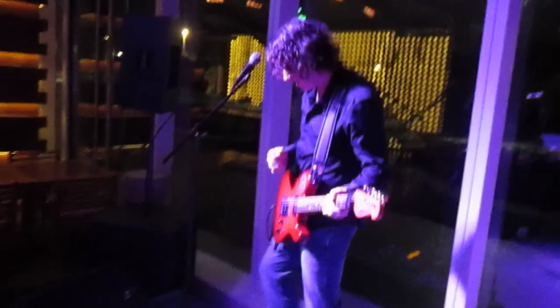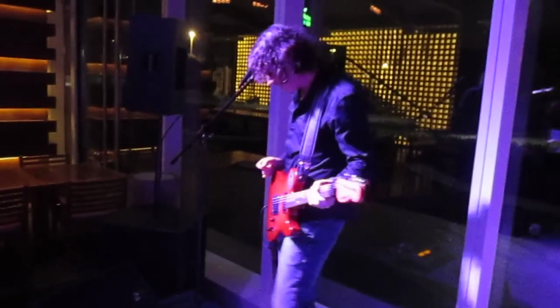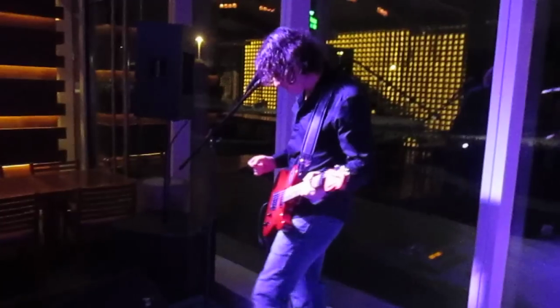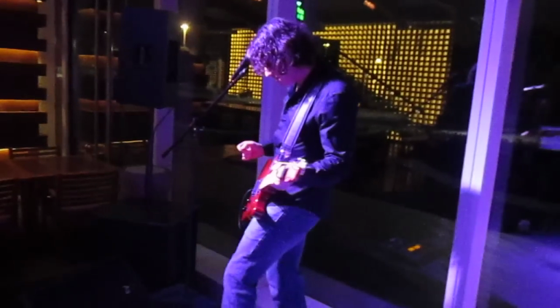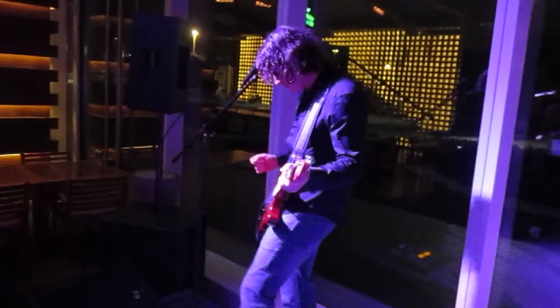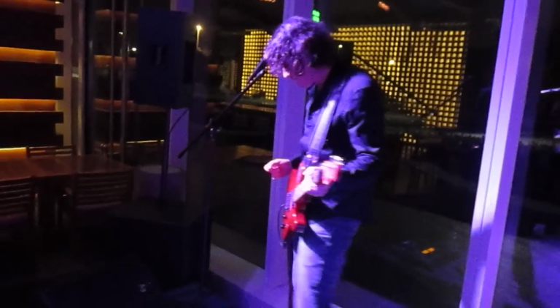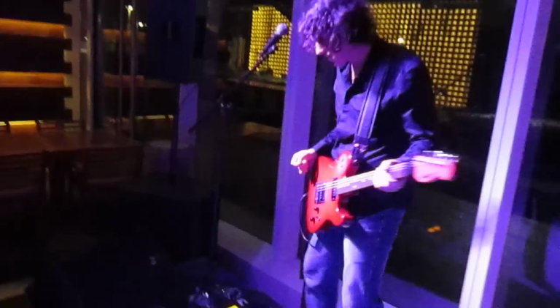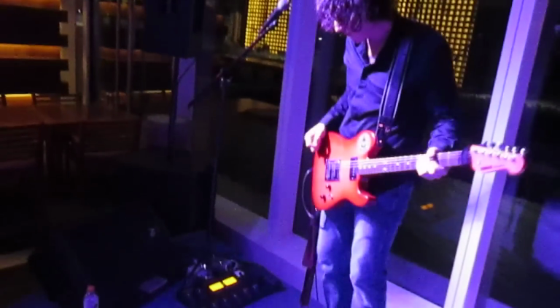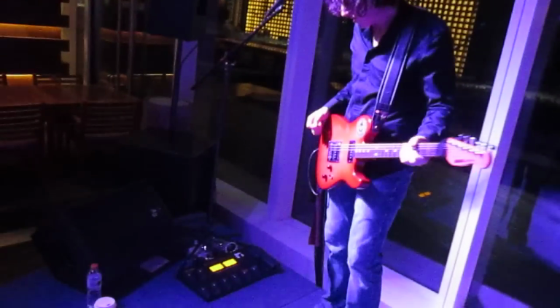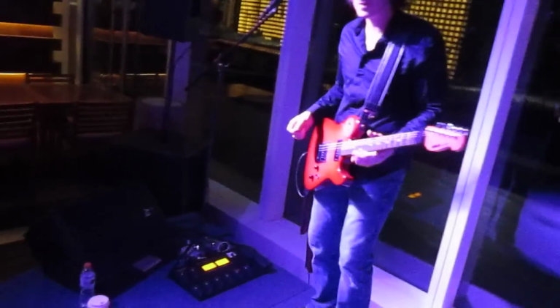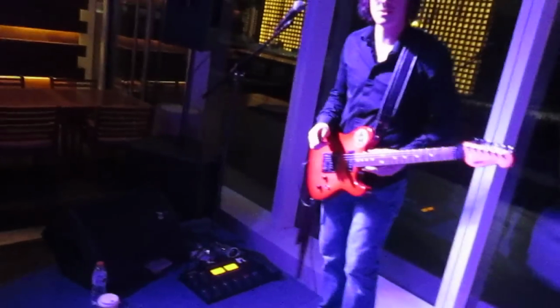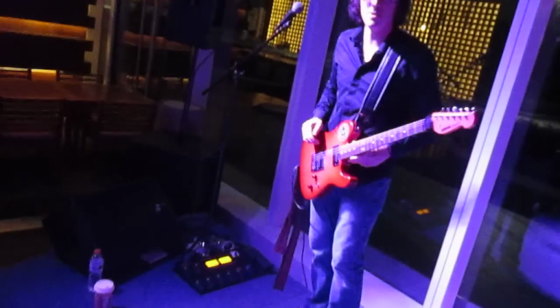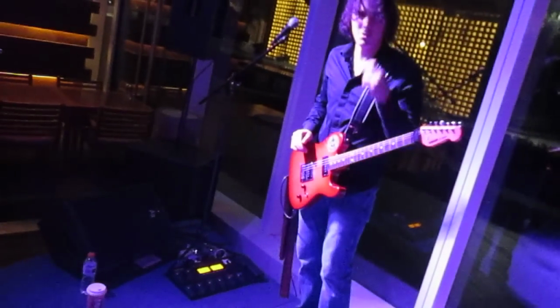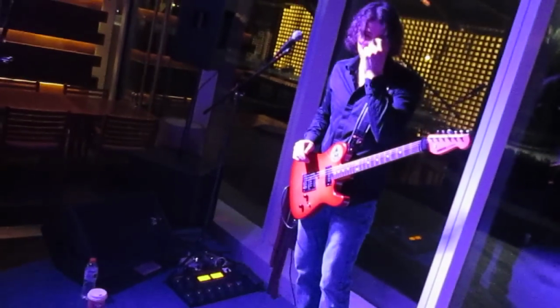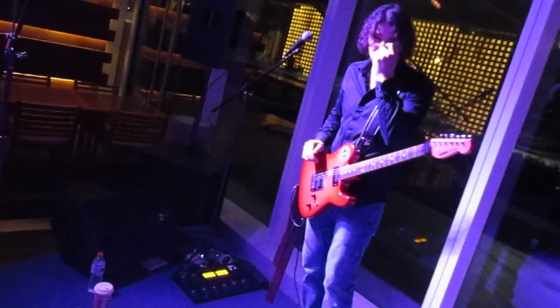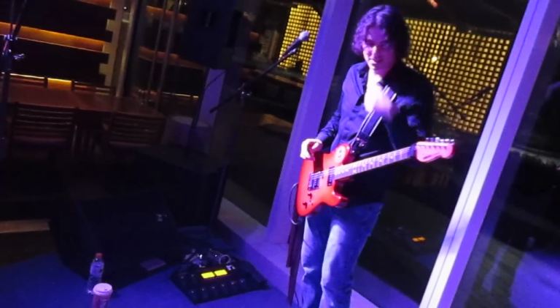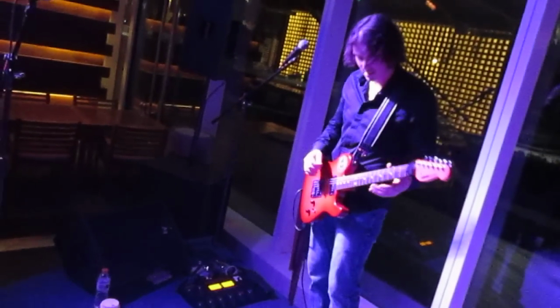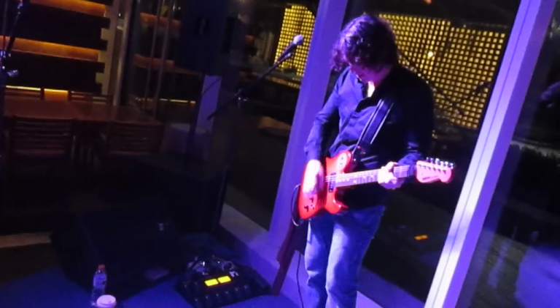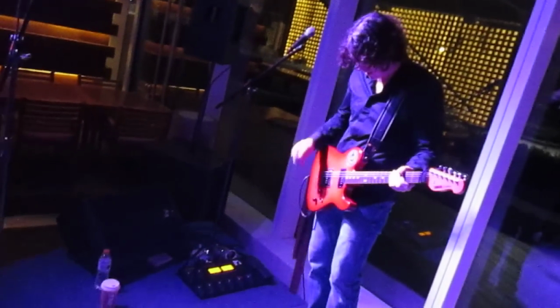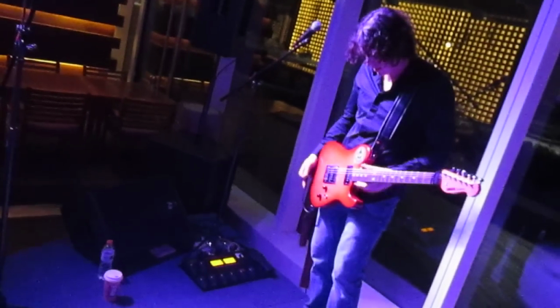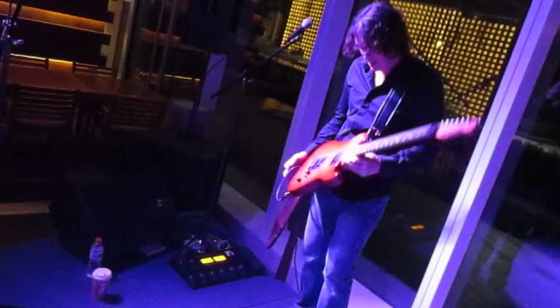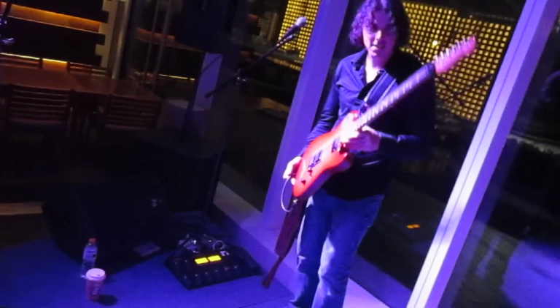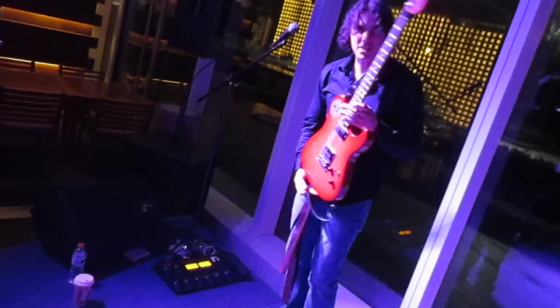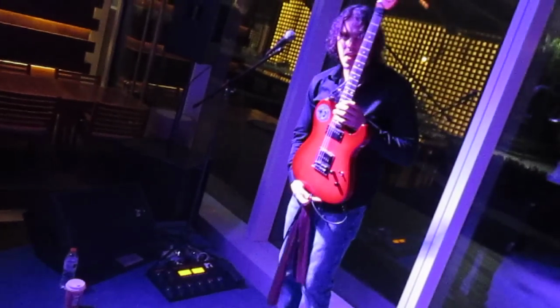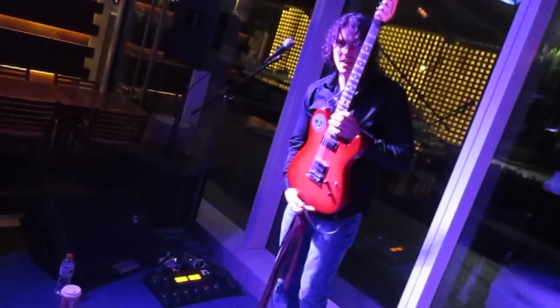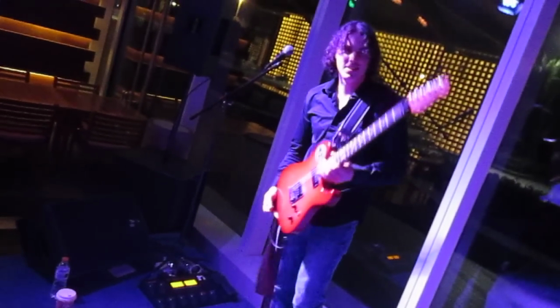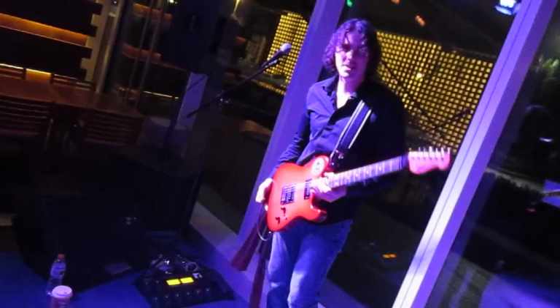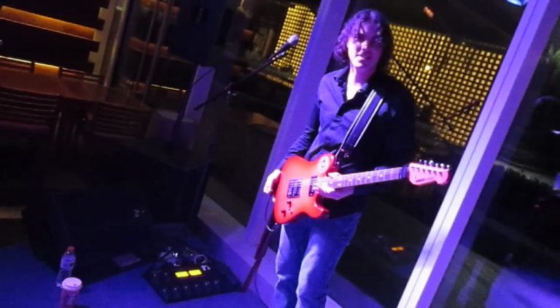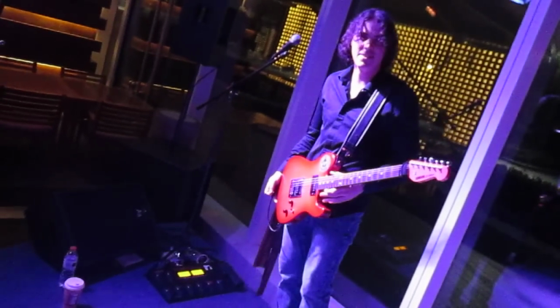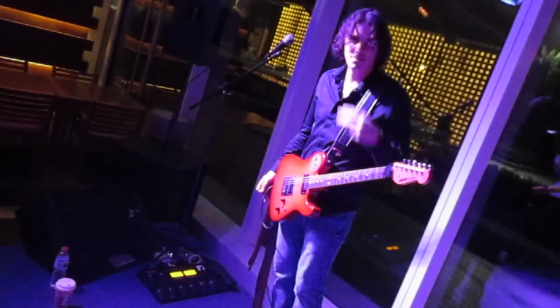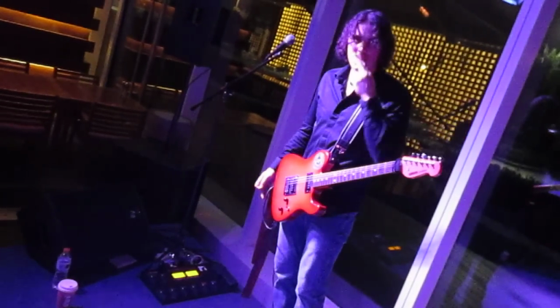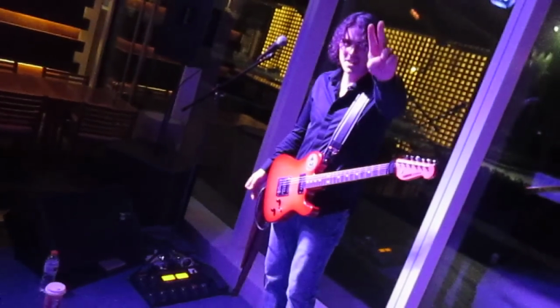Anyway that's my pedal board — everybody's been asking about it. It does a lot of other kind of stuff but I'm too lazy to program the rest of it in. And this is the best guitar ever made. It's yellow. Anyway, love you guys.